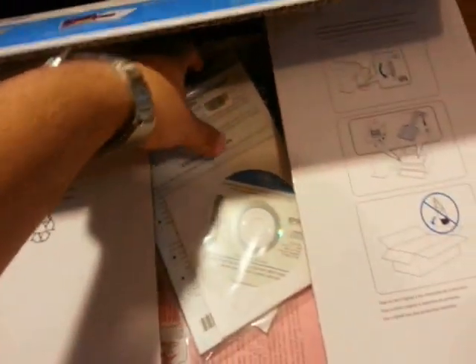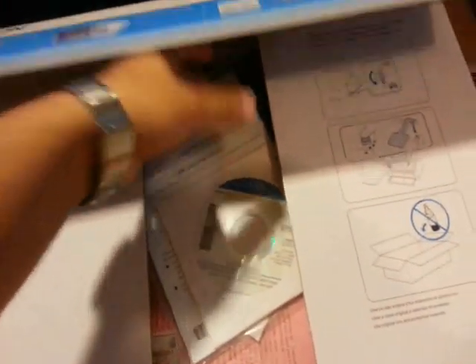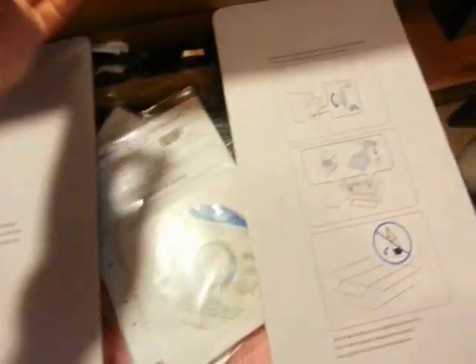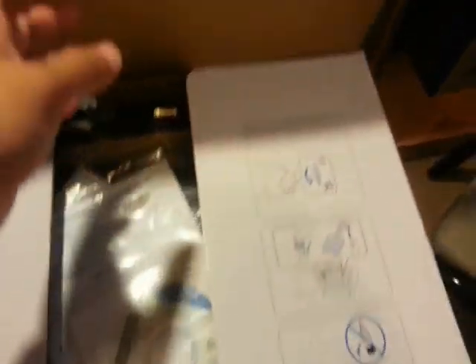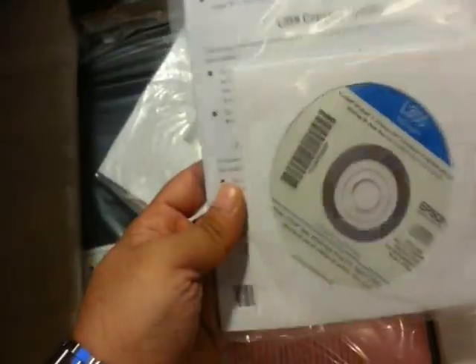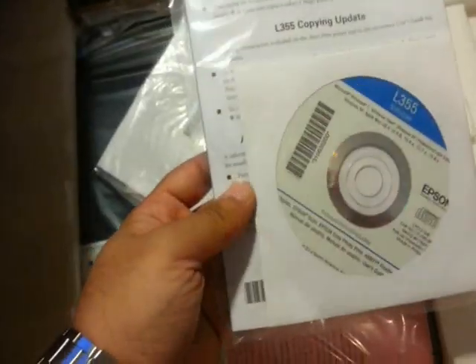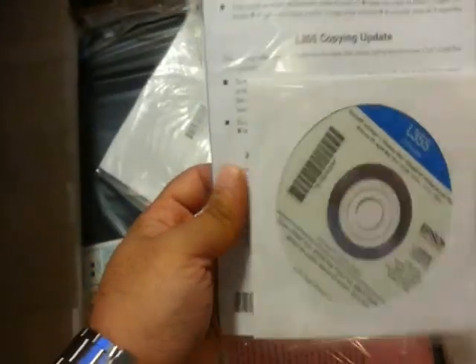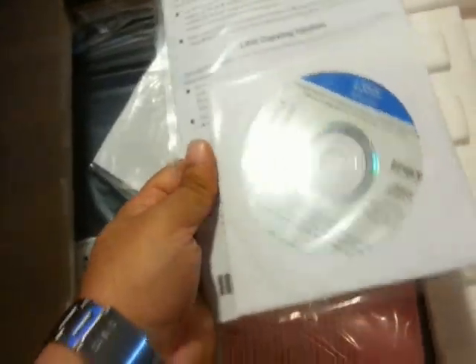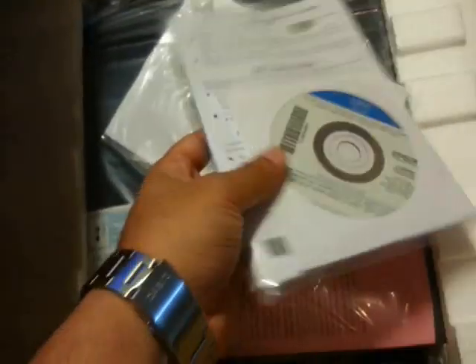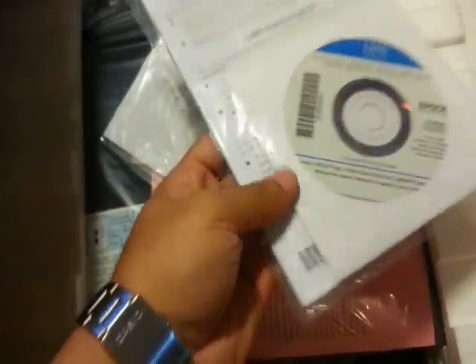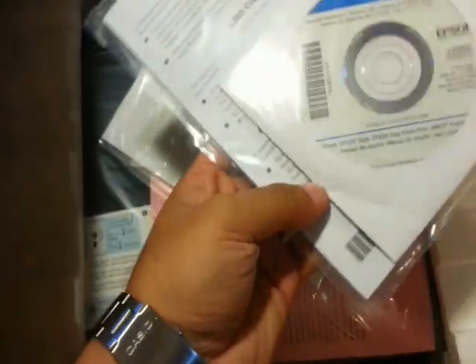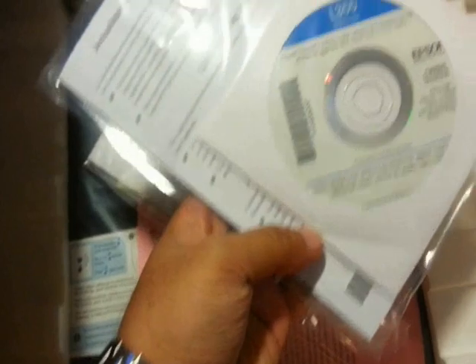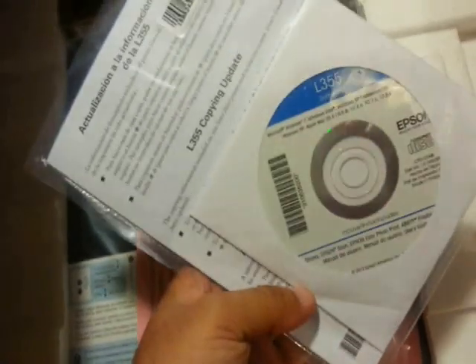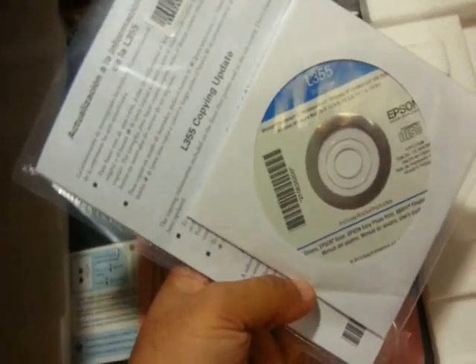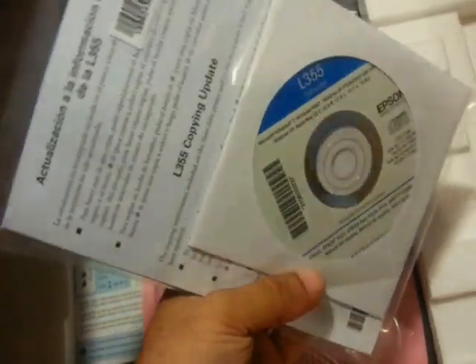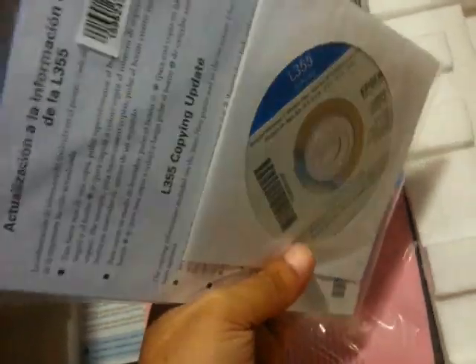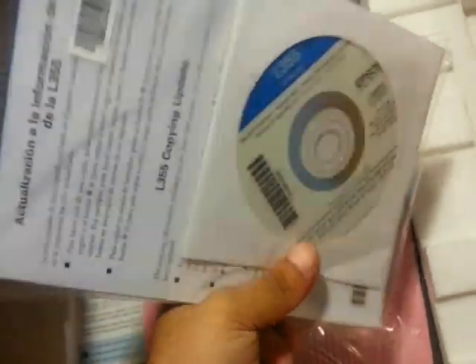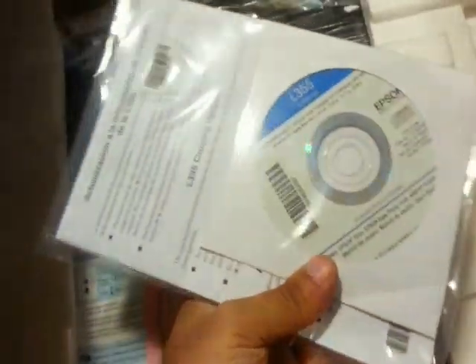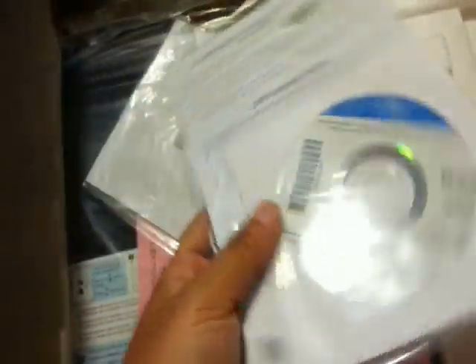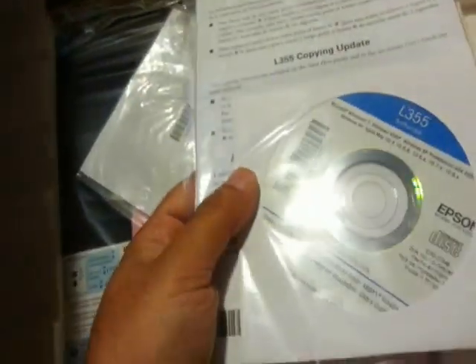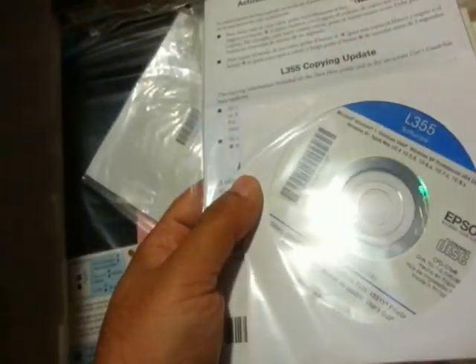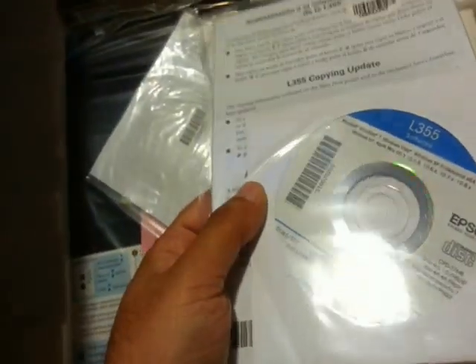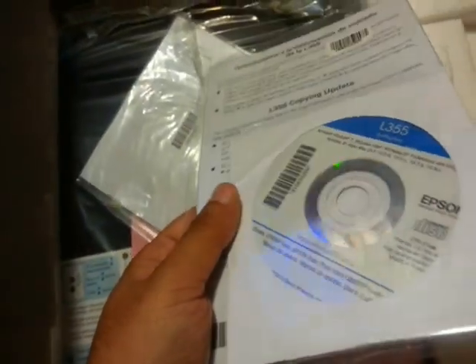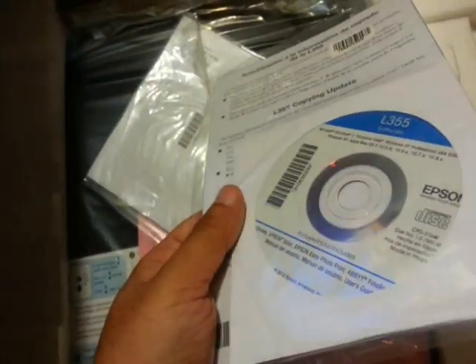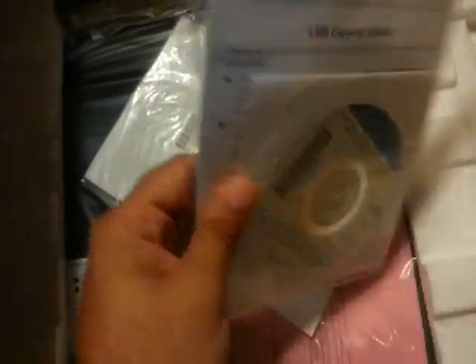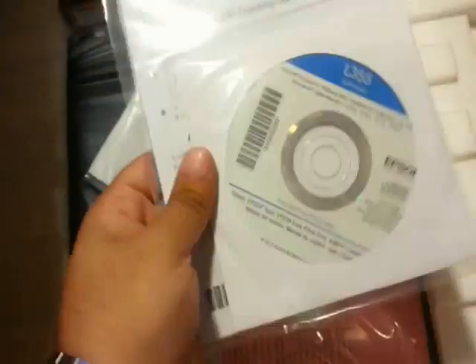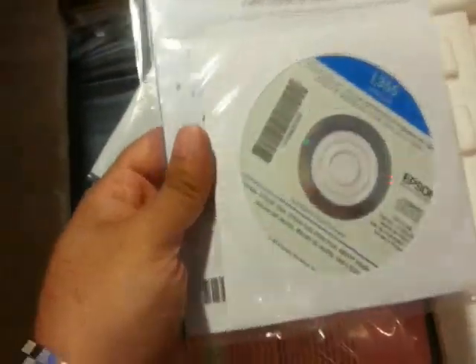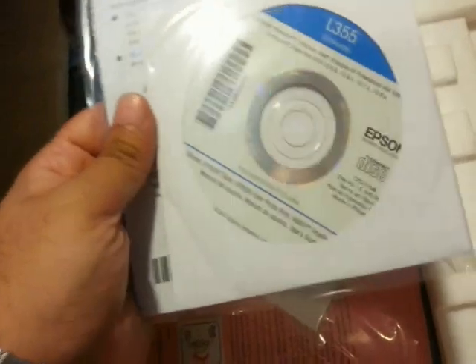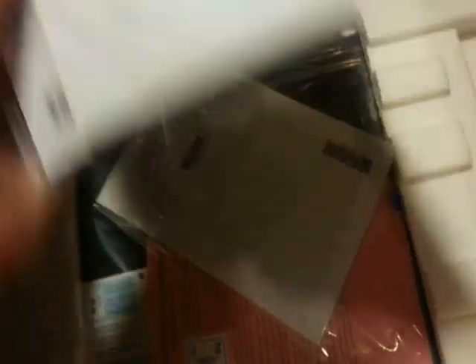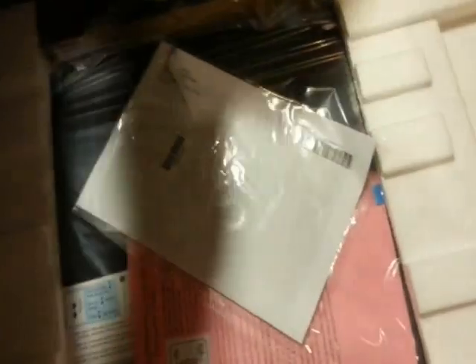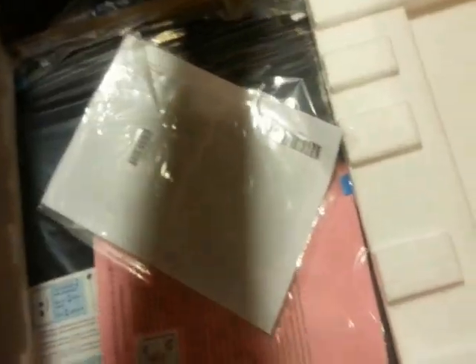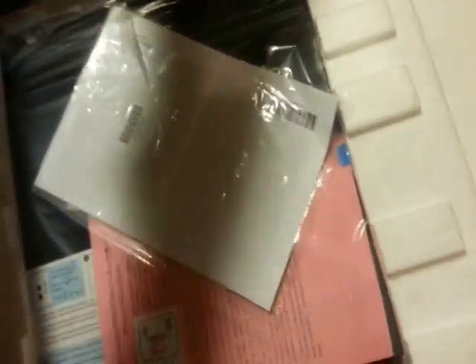What we have inside: we have a manual and the CD for installation. This CD is very important — it is the software. I have to put this to one side.